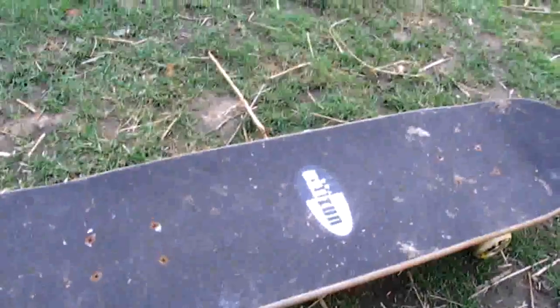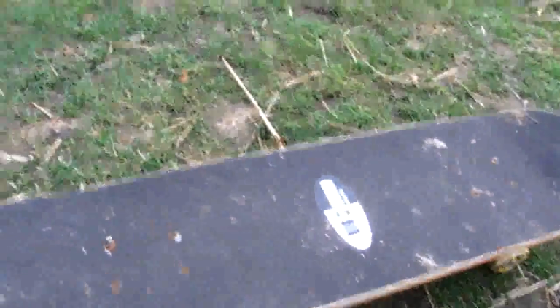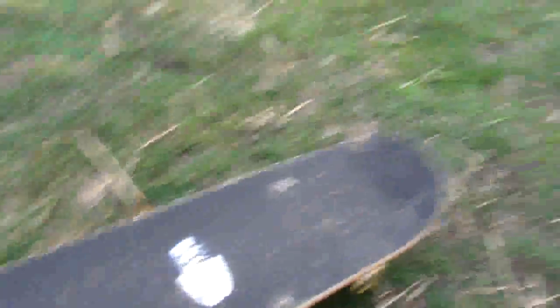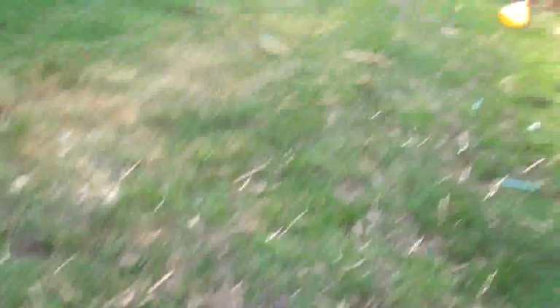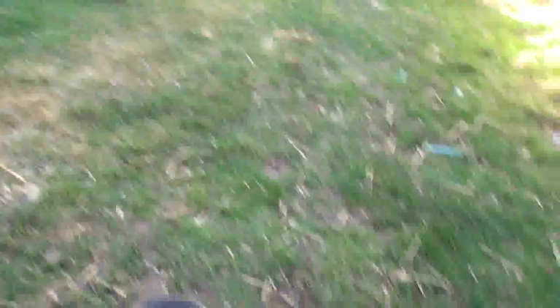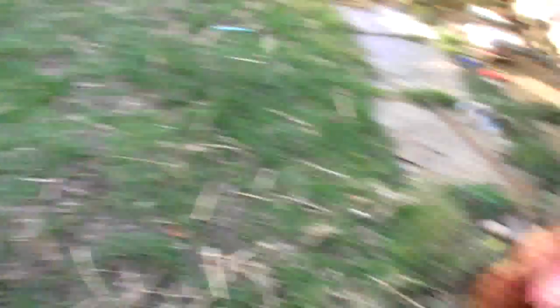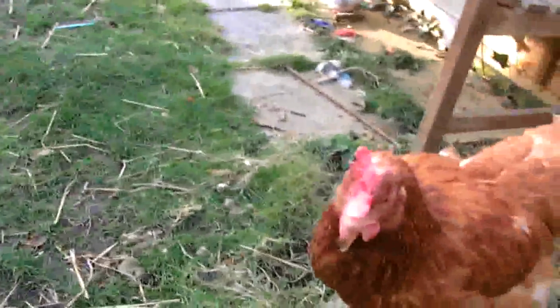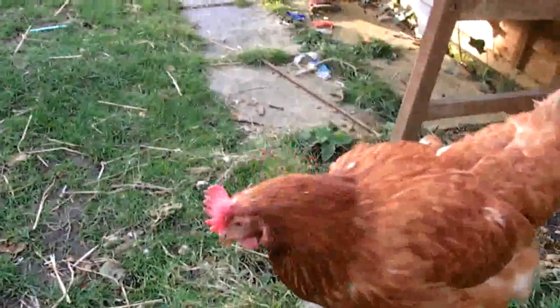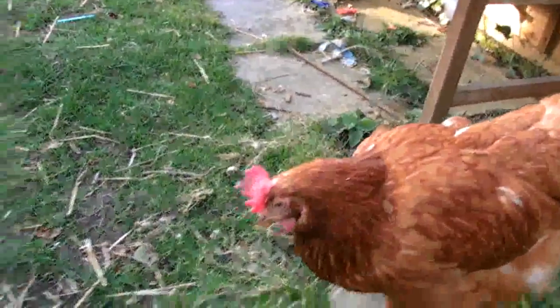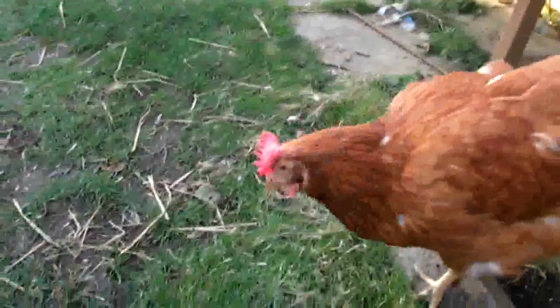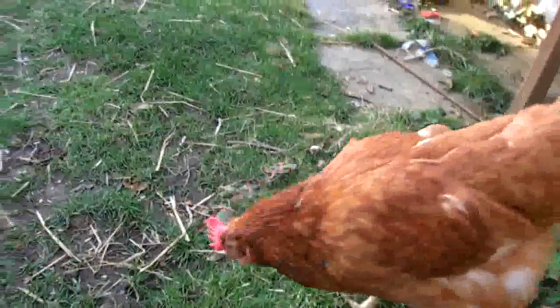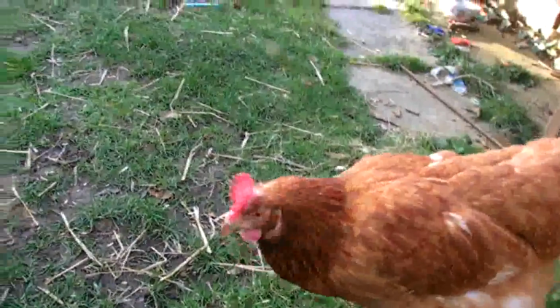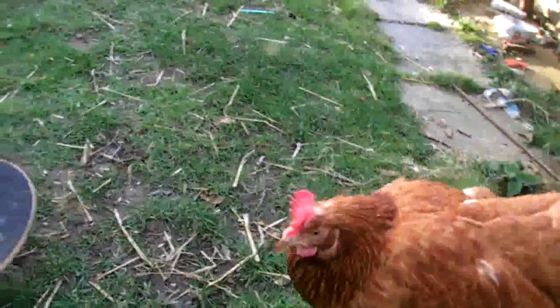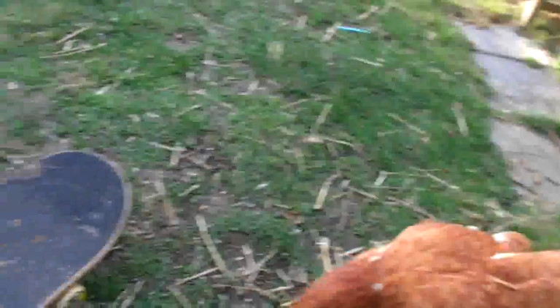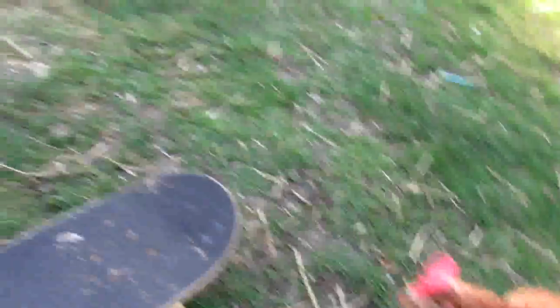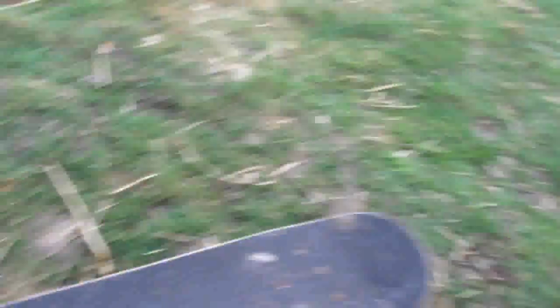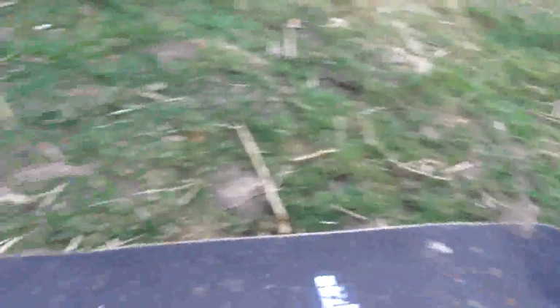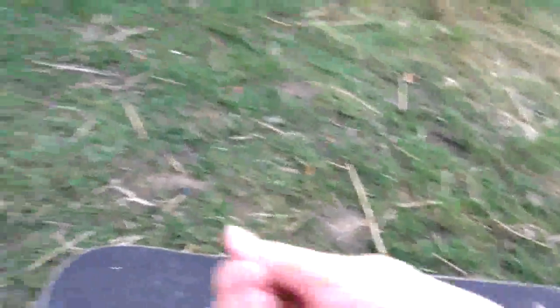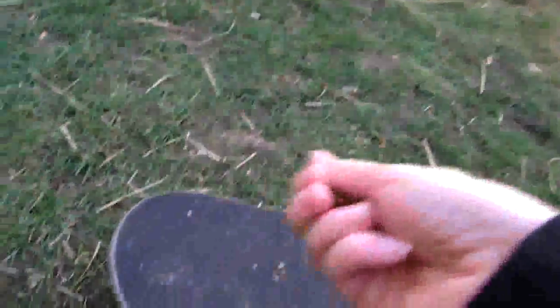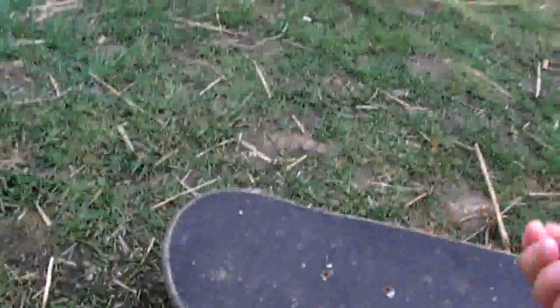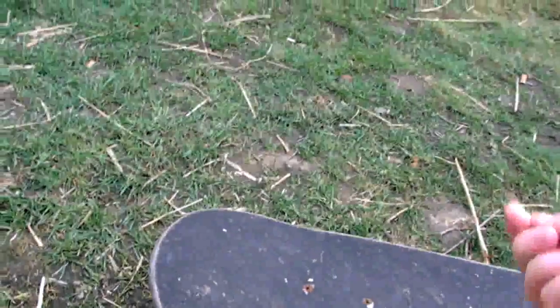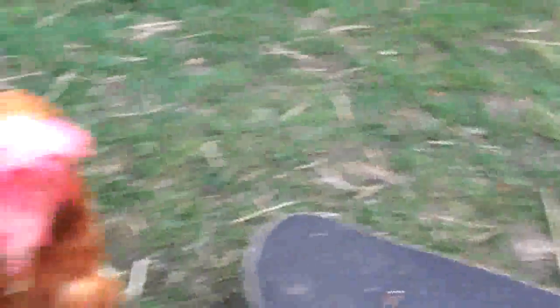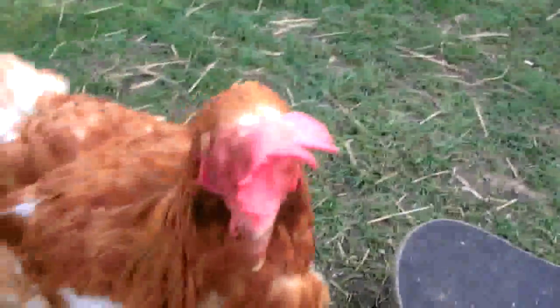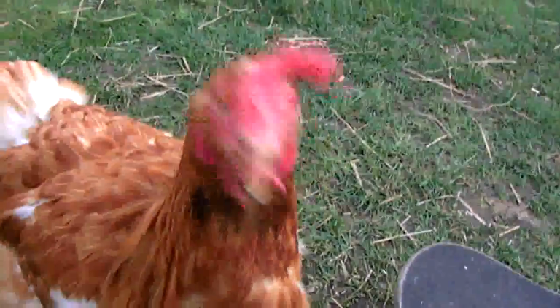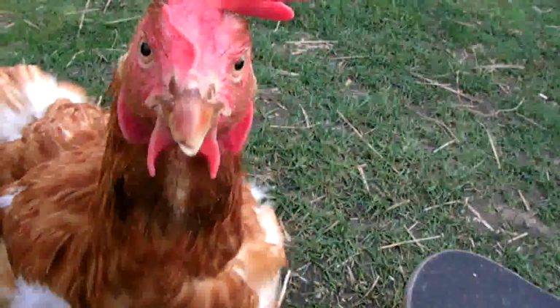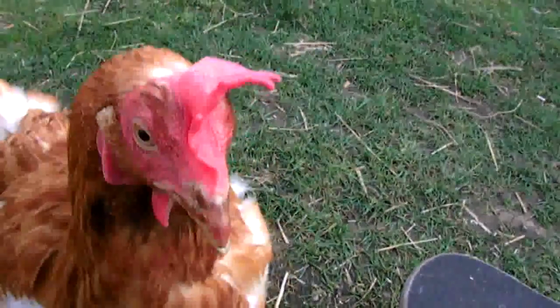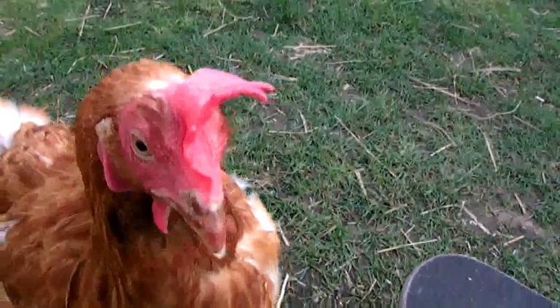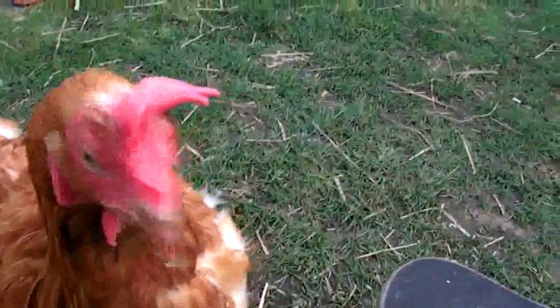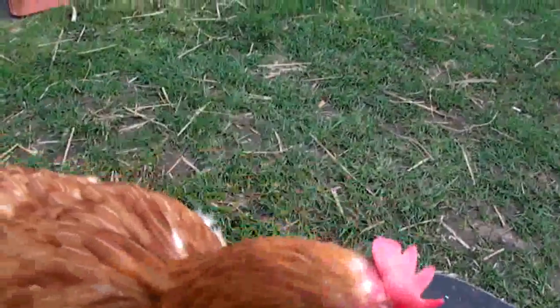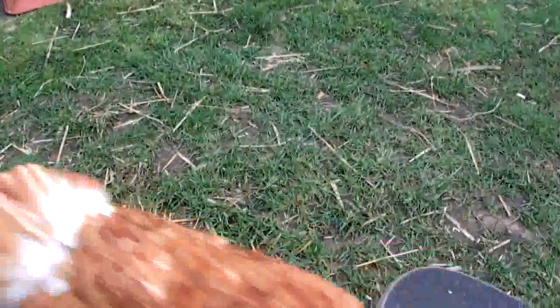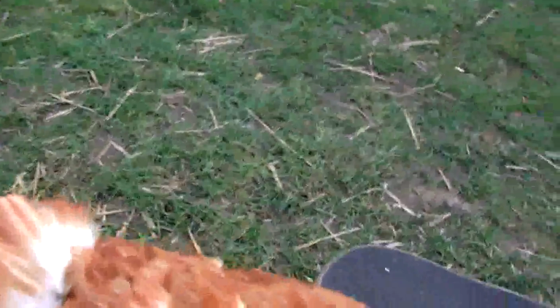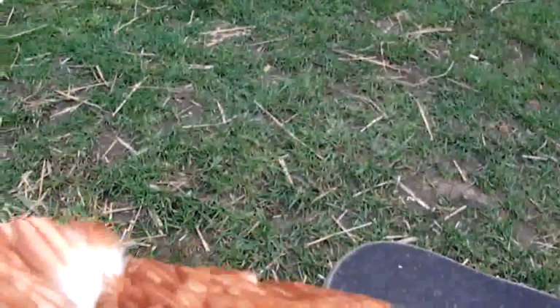Here is the skateboard. Here is Honey — nope, that's Ginger. Honey, Honey. Step one: get Honey to eat mealworms on a skateboard.